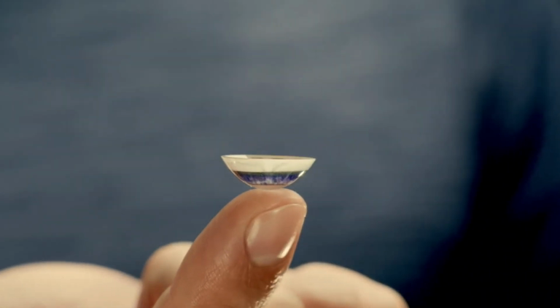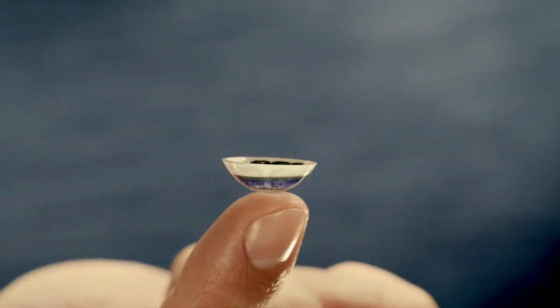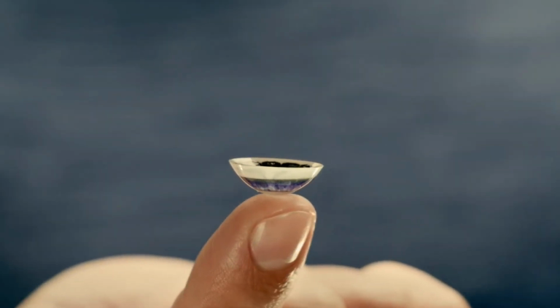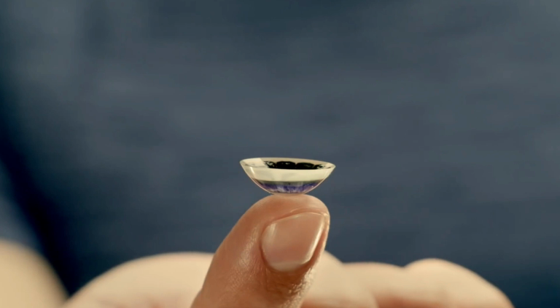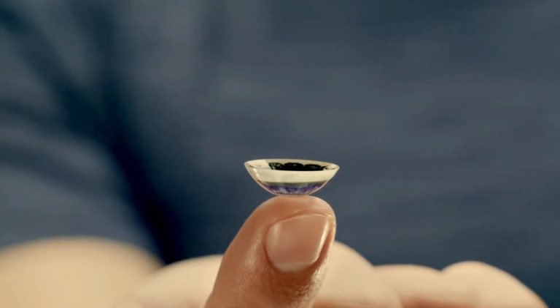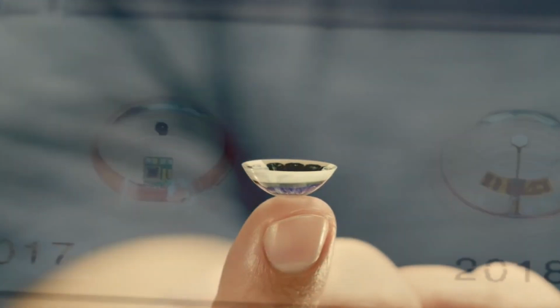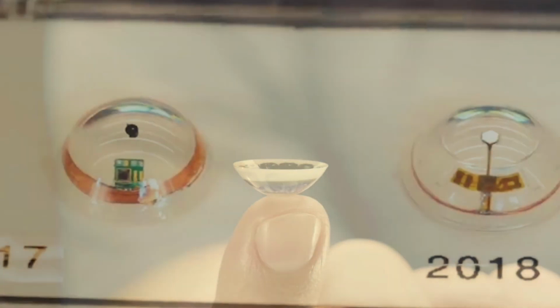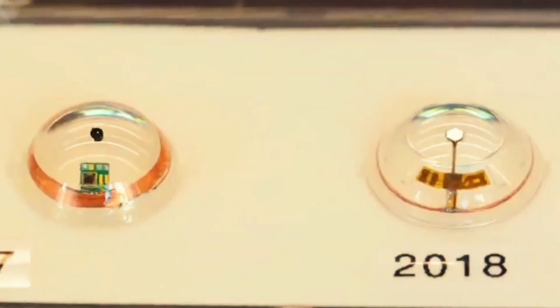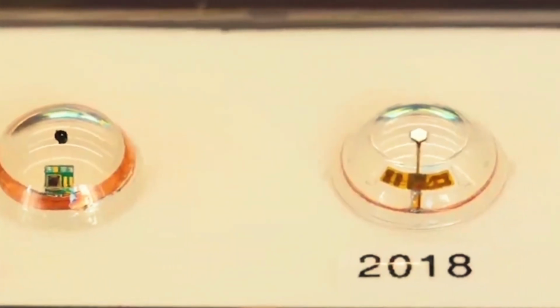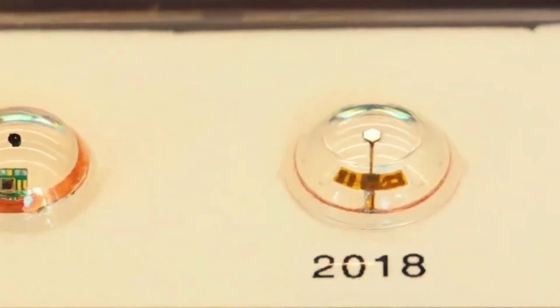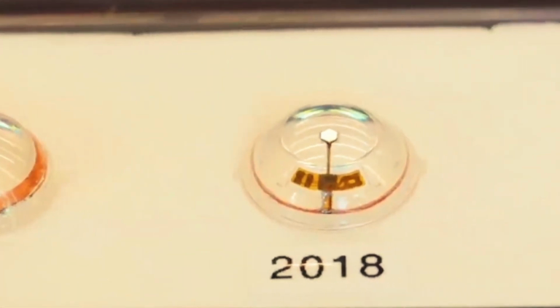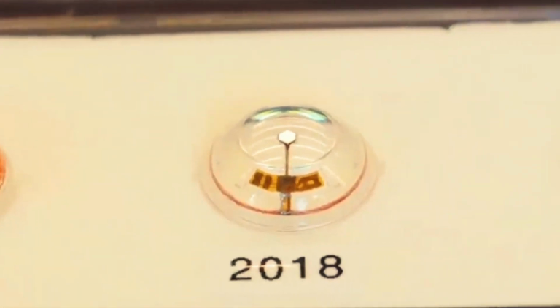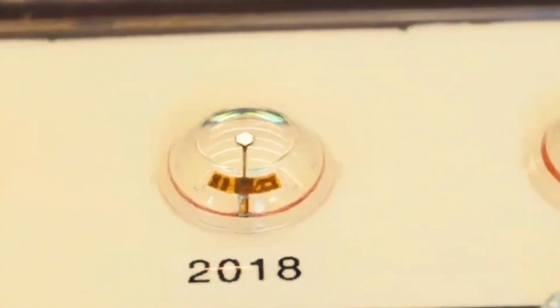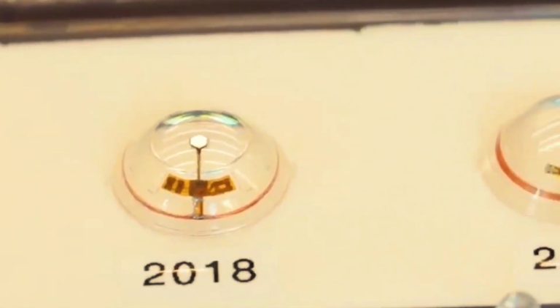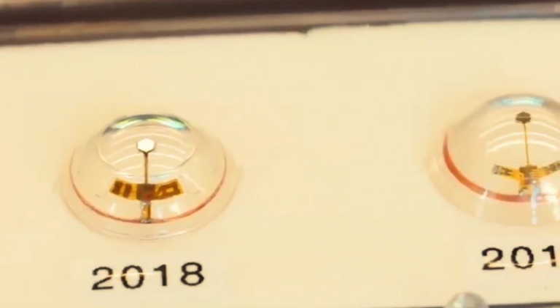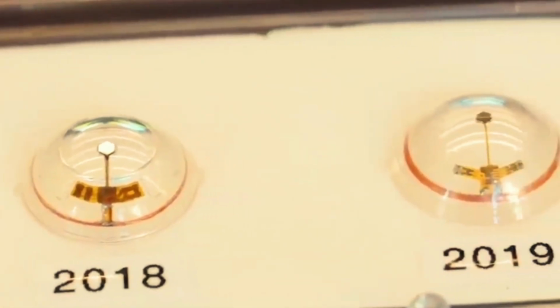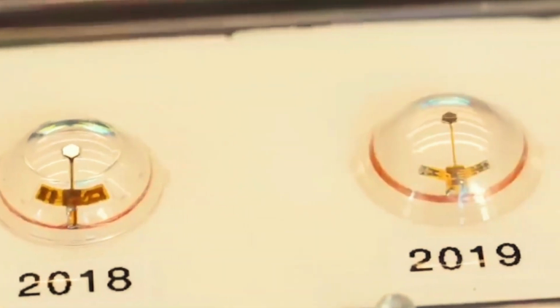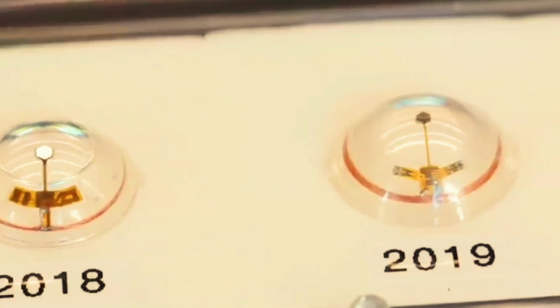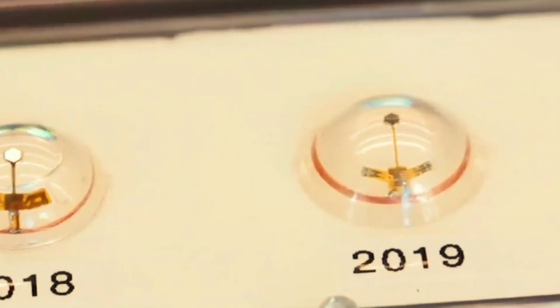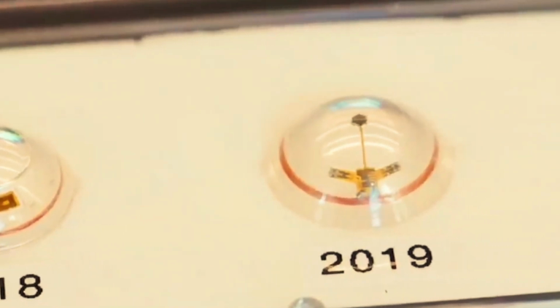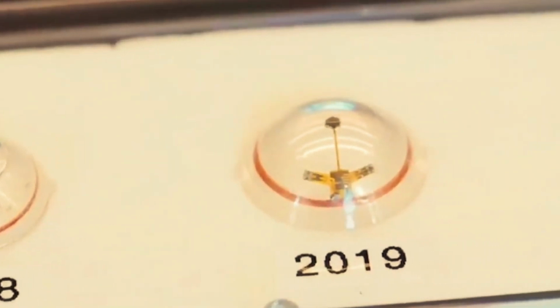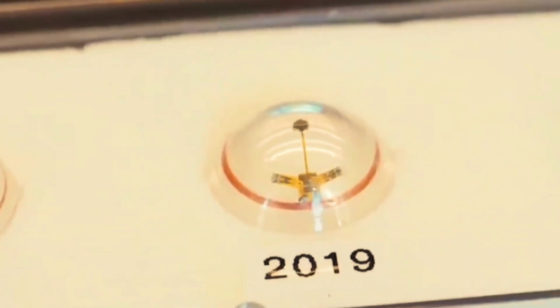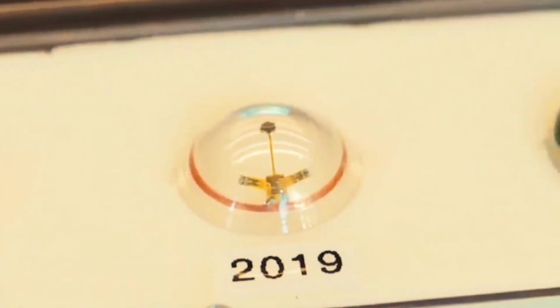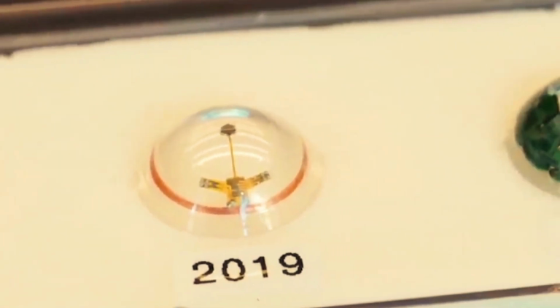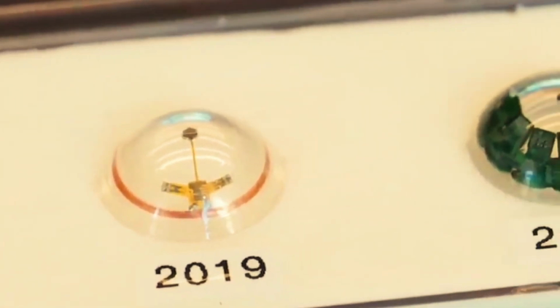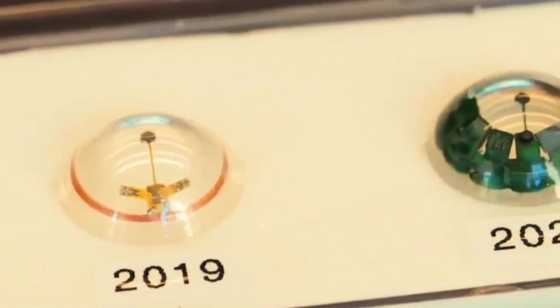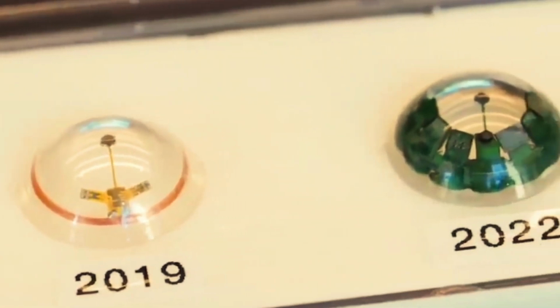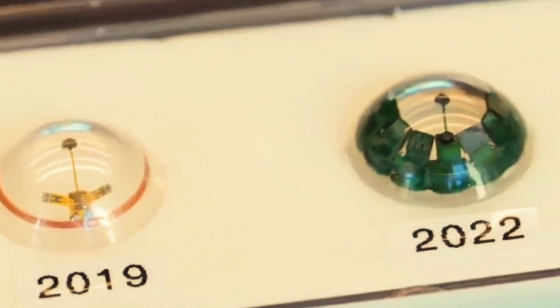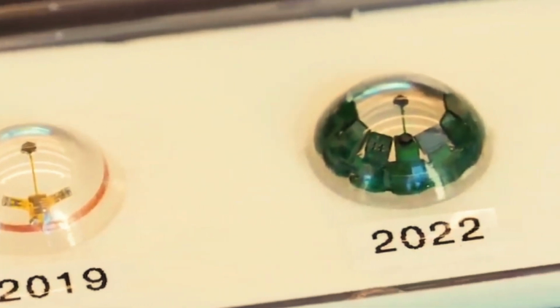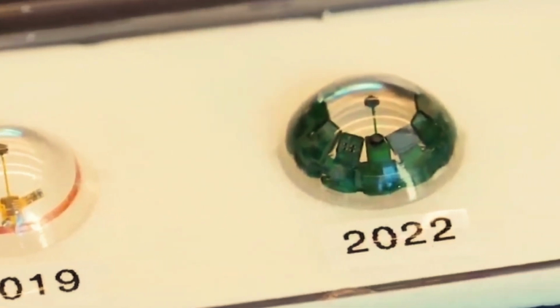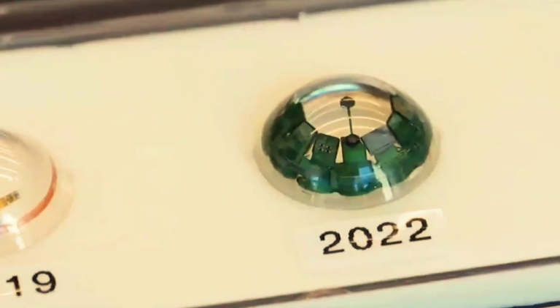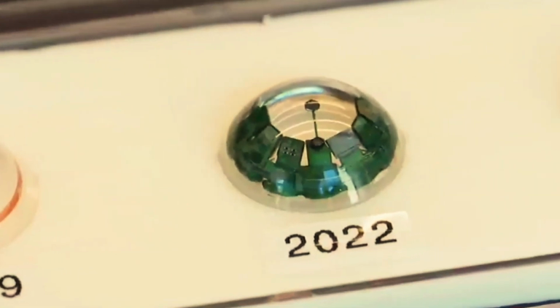Despite this device only still being a prototype and looking weird when worn in the eye, the company designing it is certain that they'll cover the electronics with cosmetic irises to make it look more natural in the future.